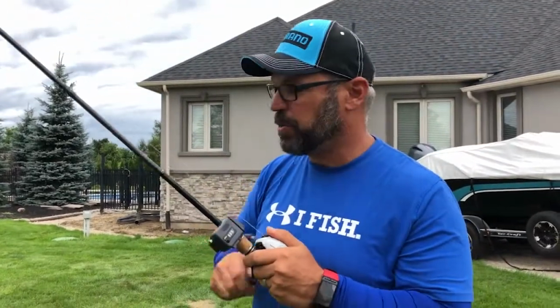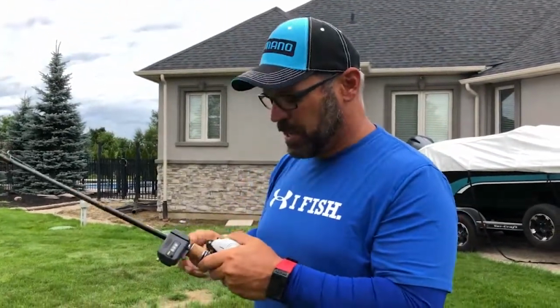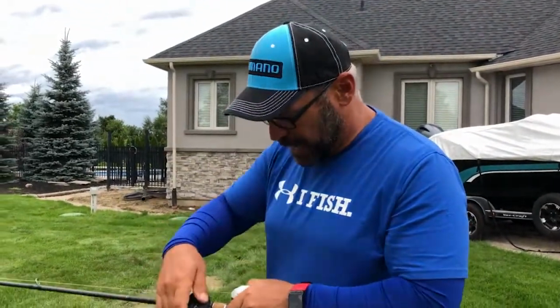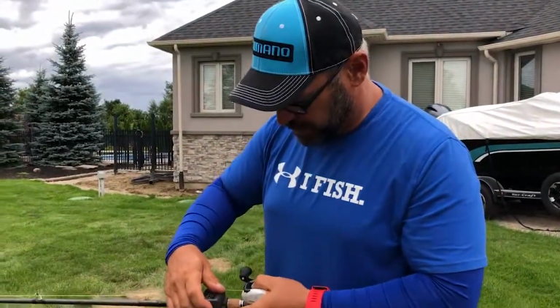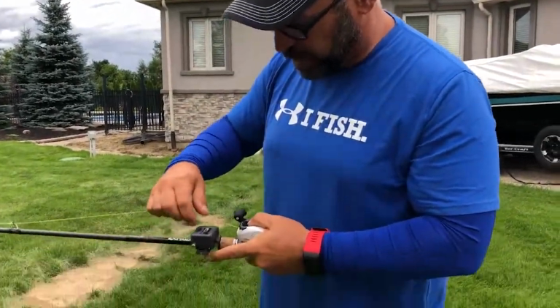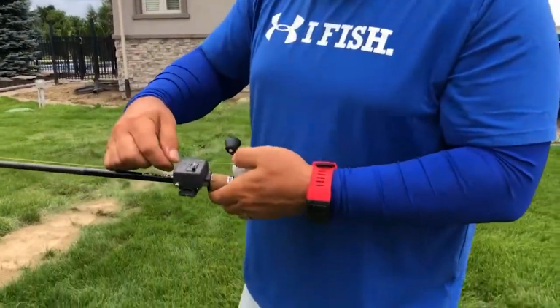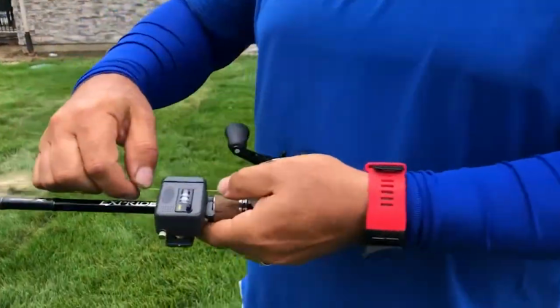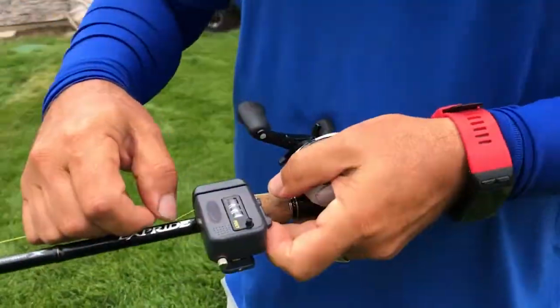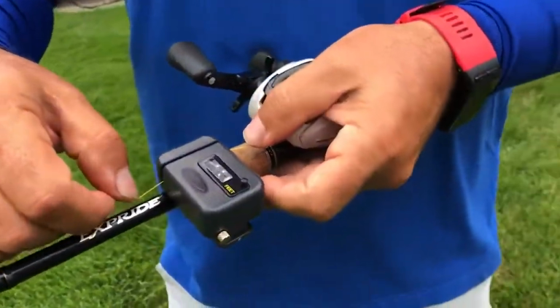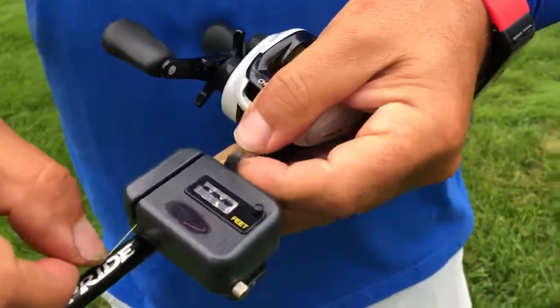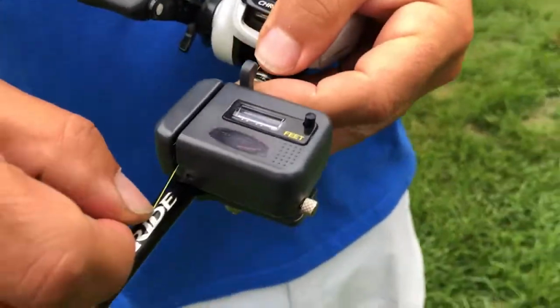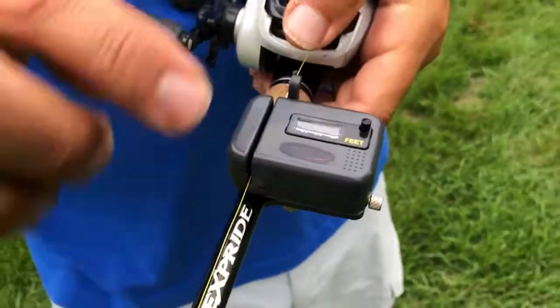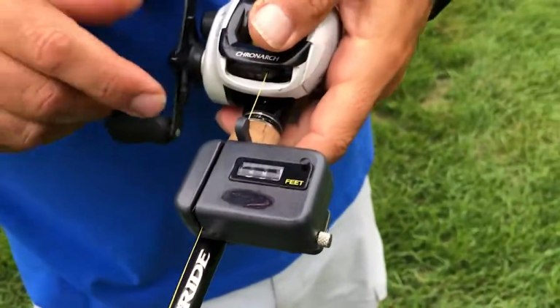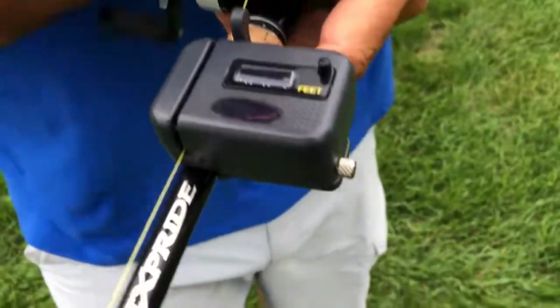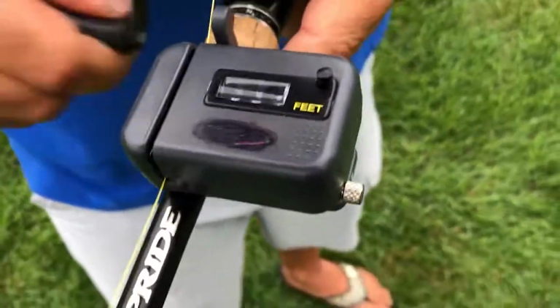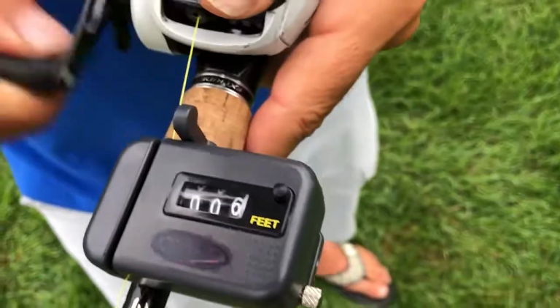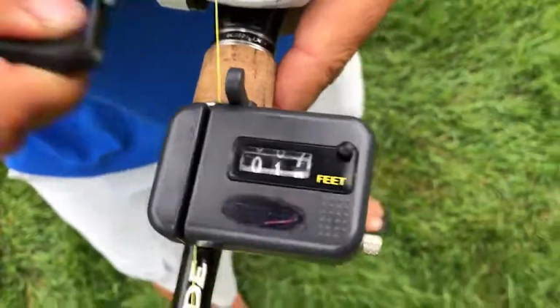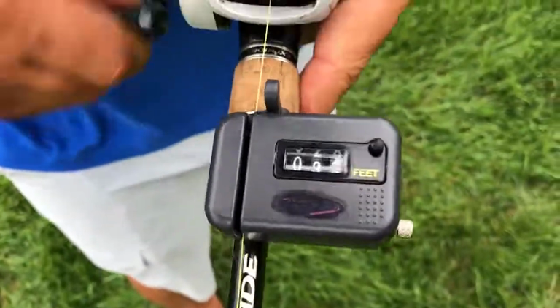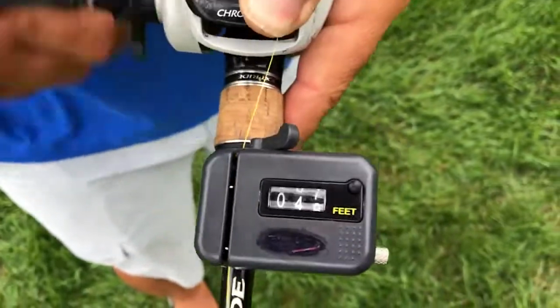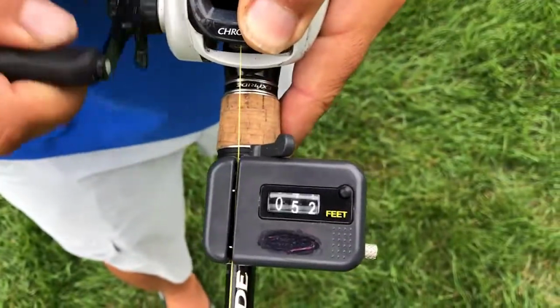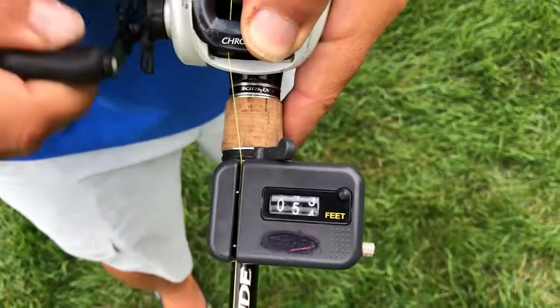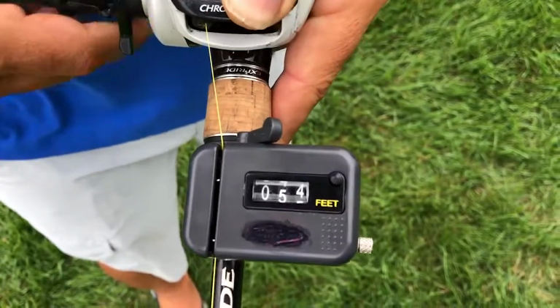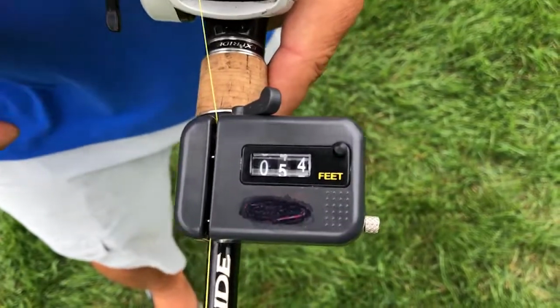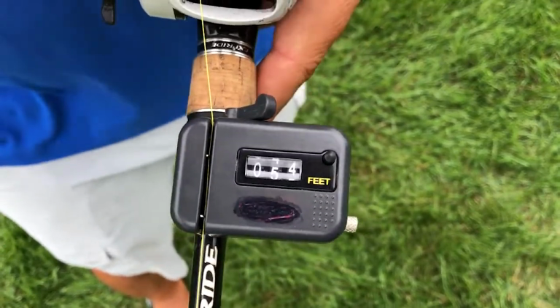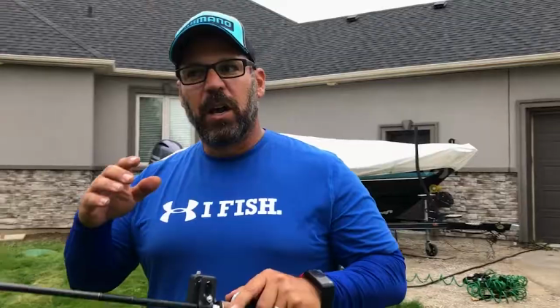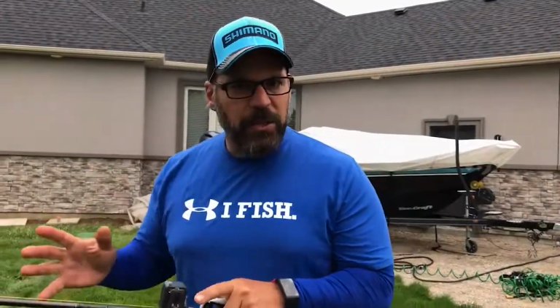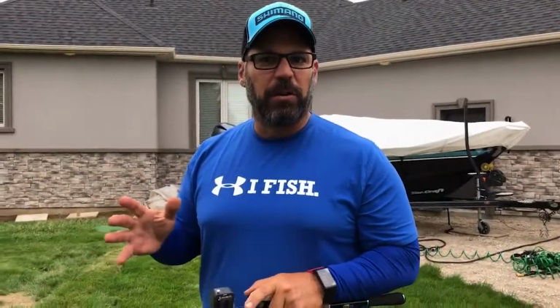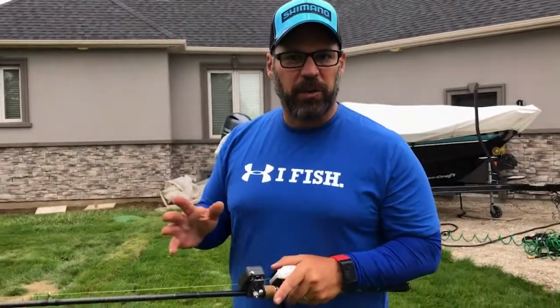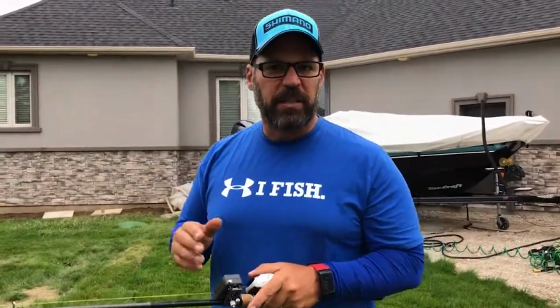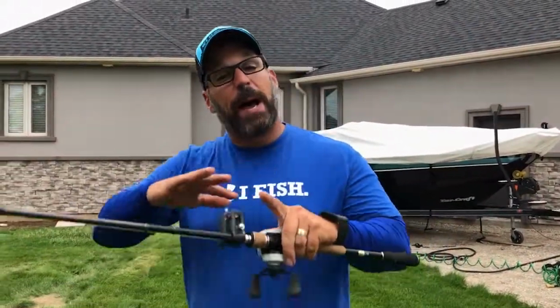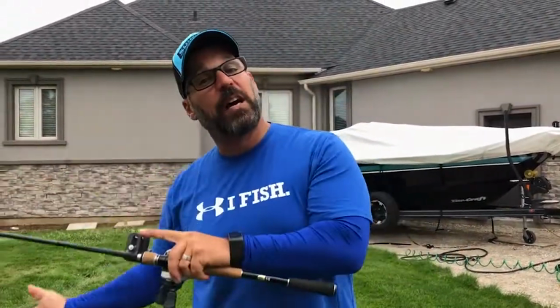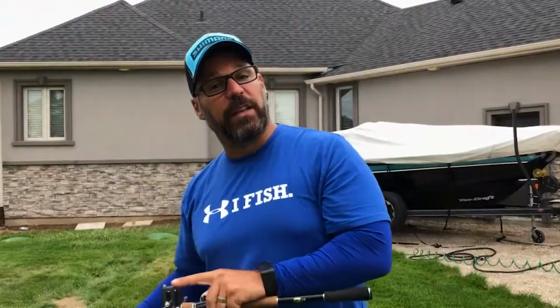Let's see how far it went — I have a little line counter here. I casted that line out there and it shouldn't get me more than 40 or 50 feet. Great control, but no distance.